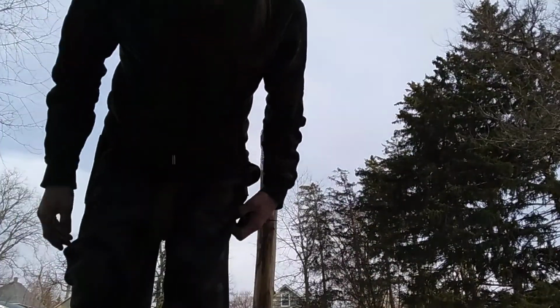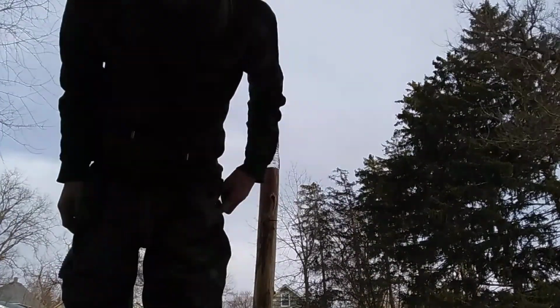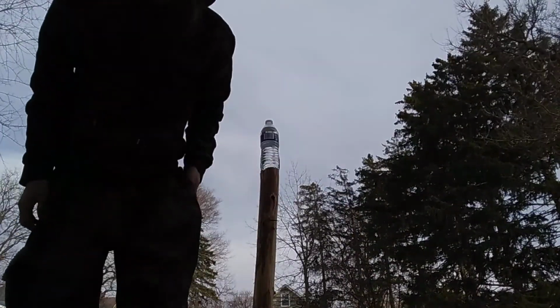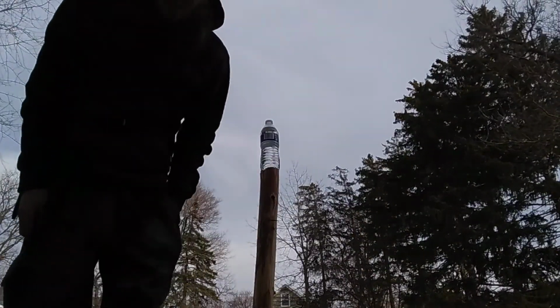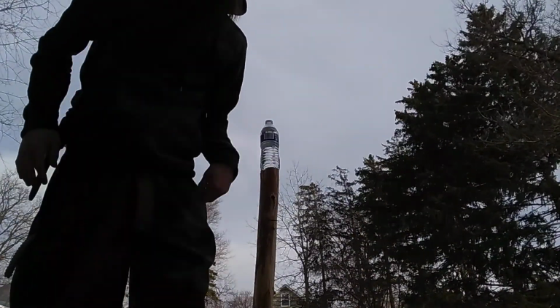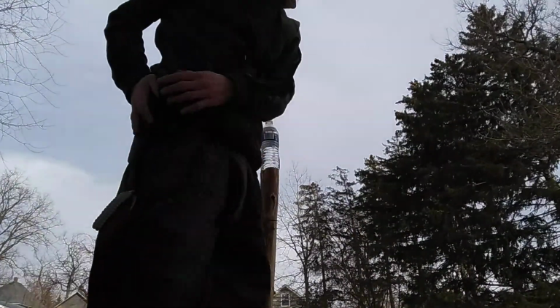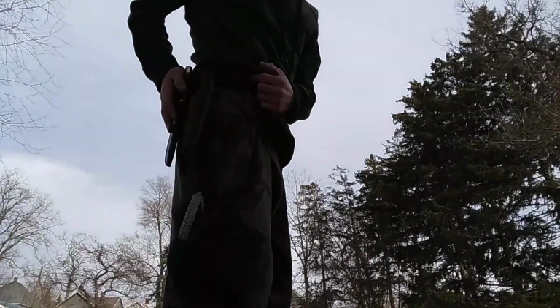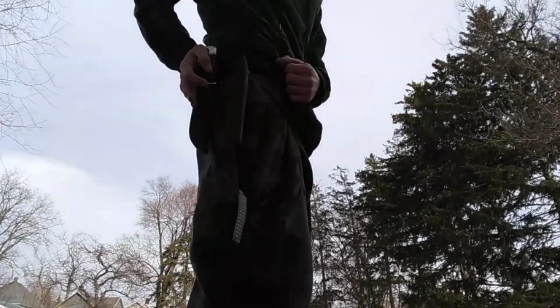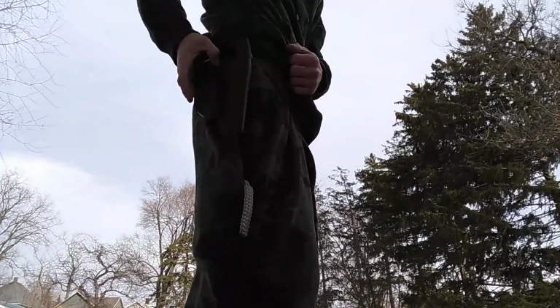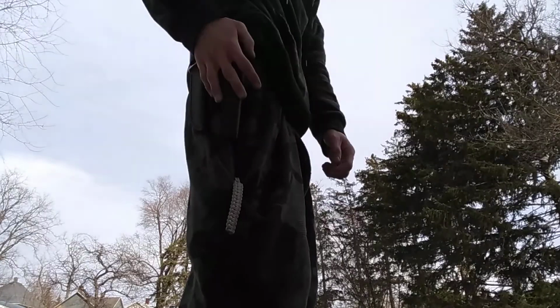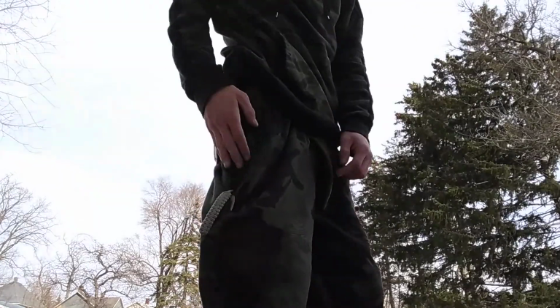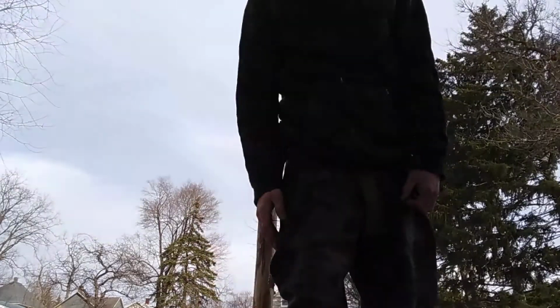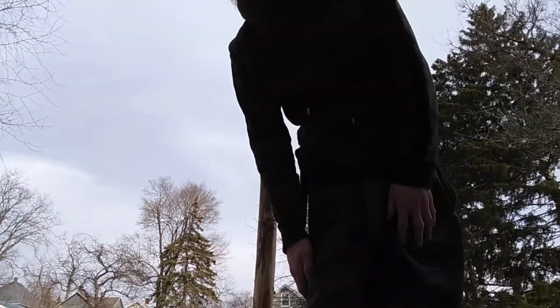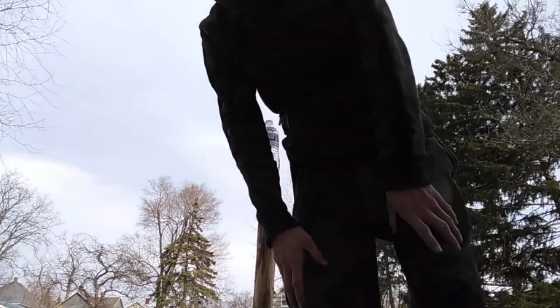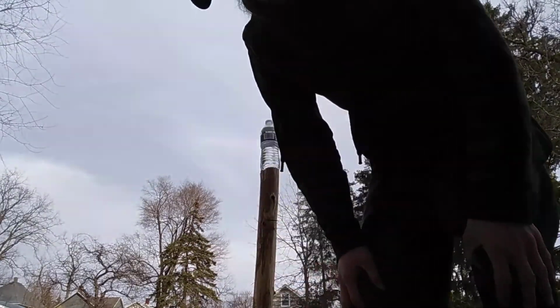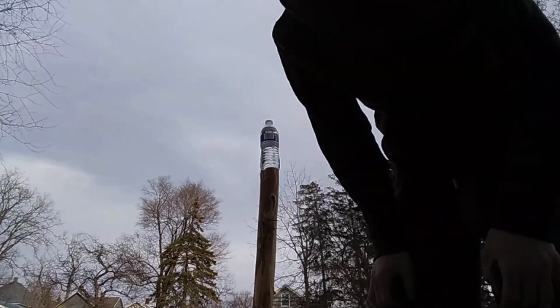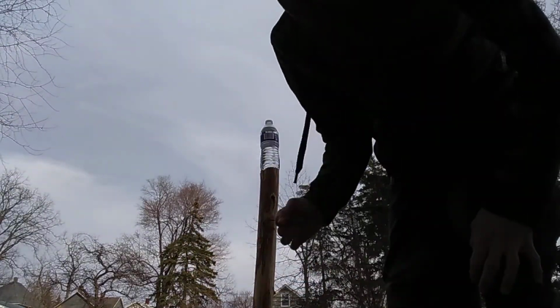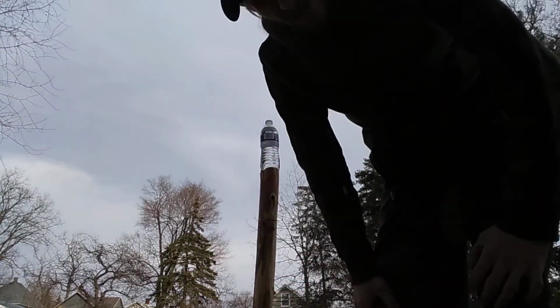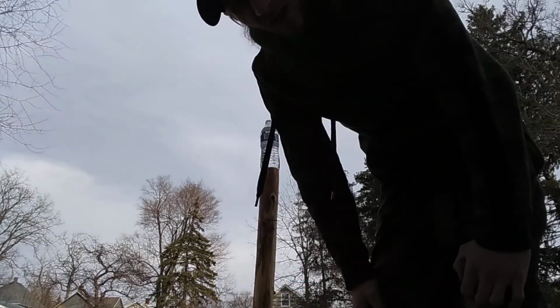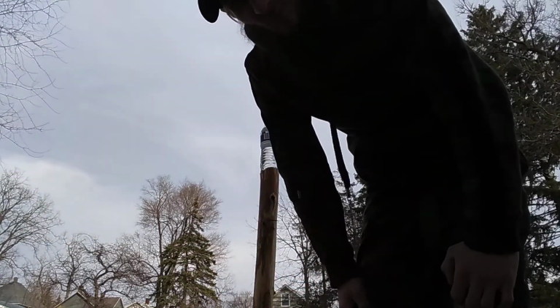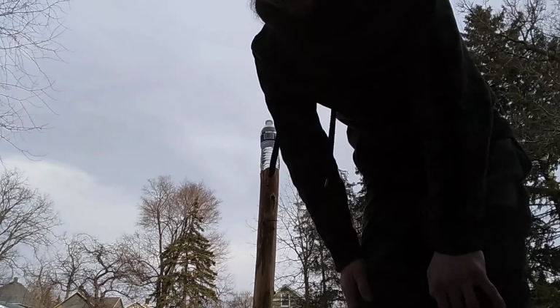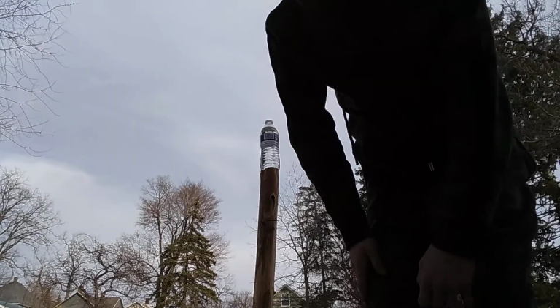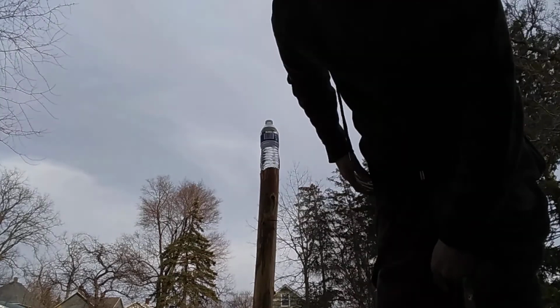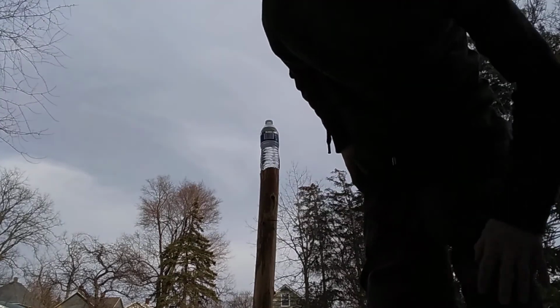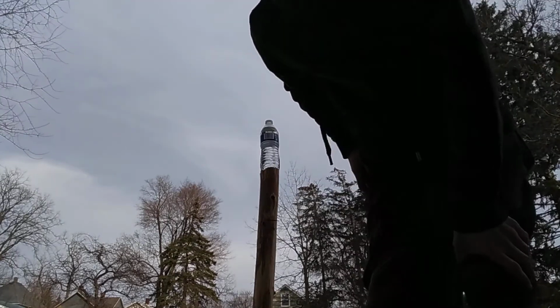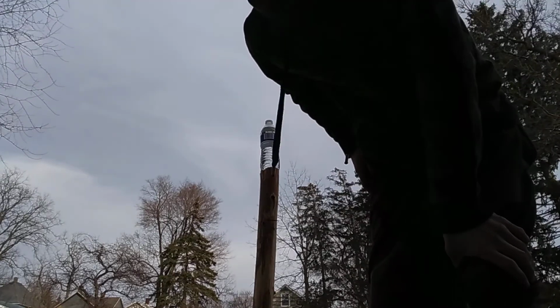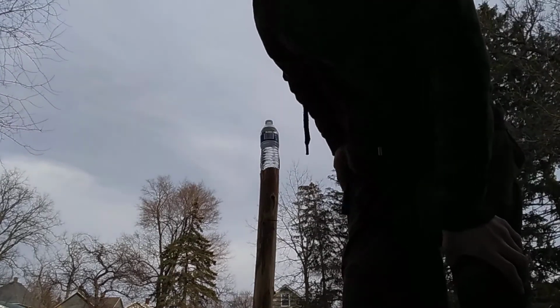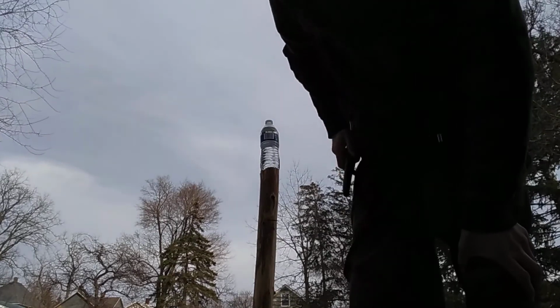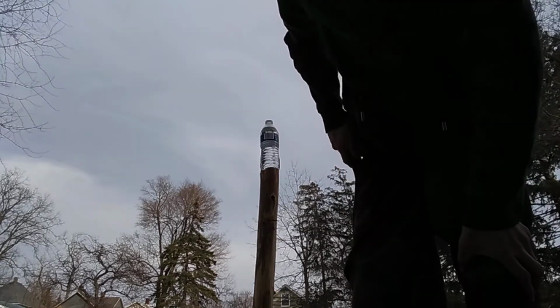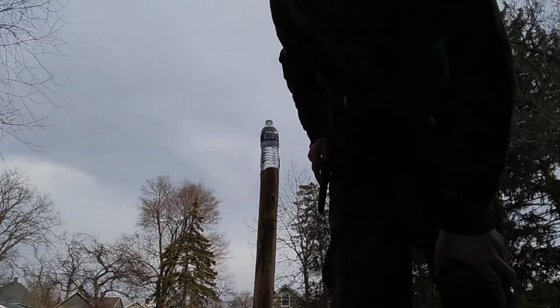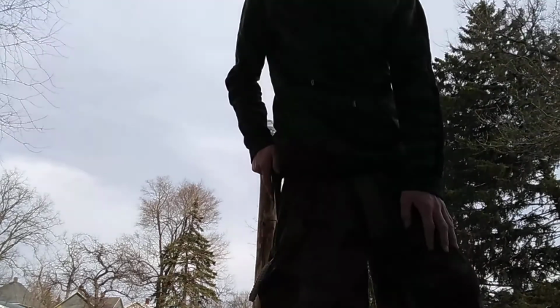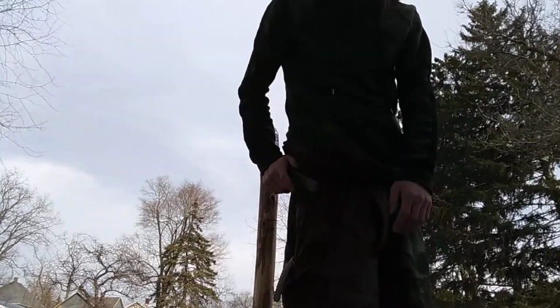Alright, good evening sword friends. Got the Mora and the Buck out here. Give them their inaugural tests on some water bottles. I think since we started the noodles with the Buck, we'll start the water bottles with the Mora.